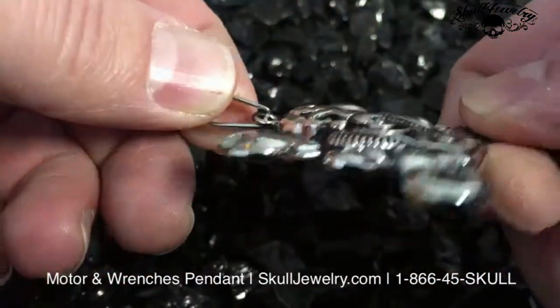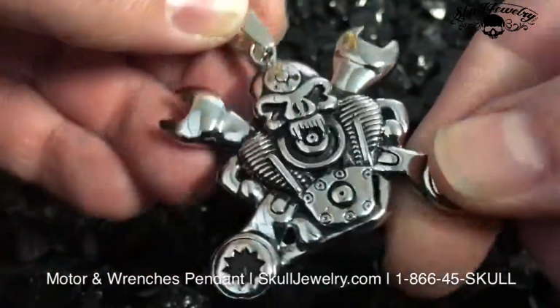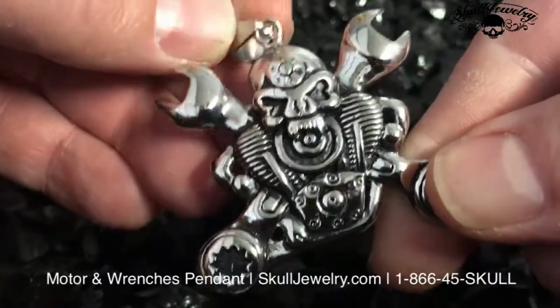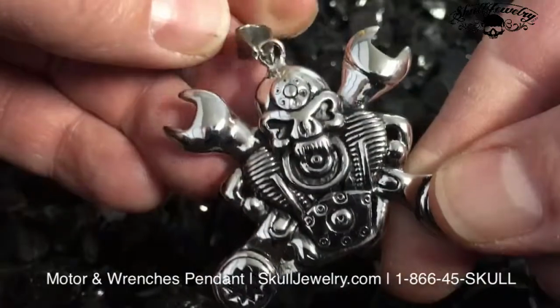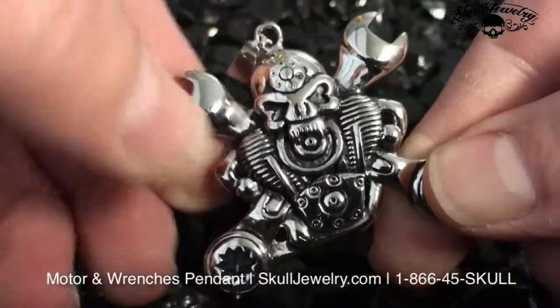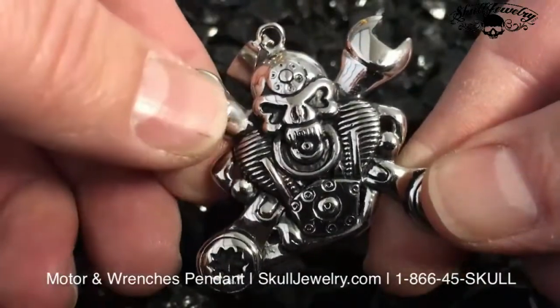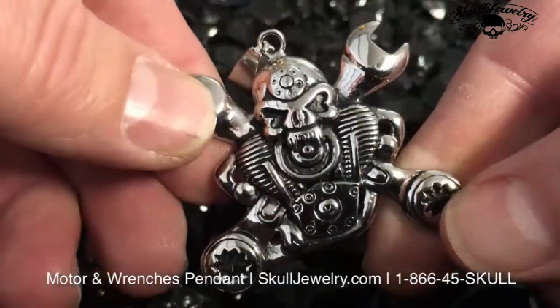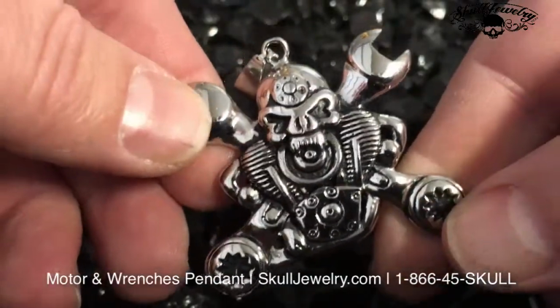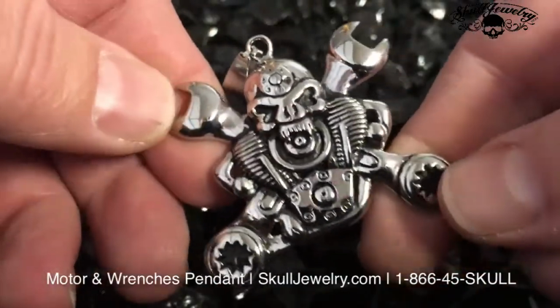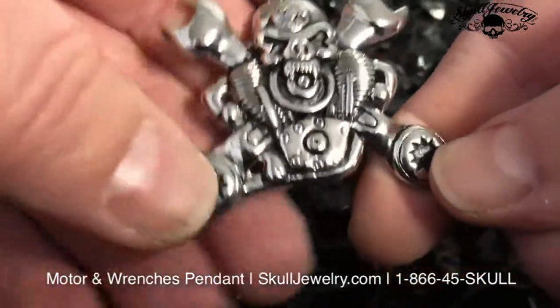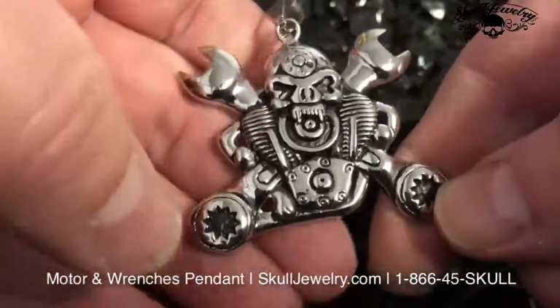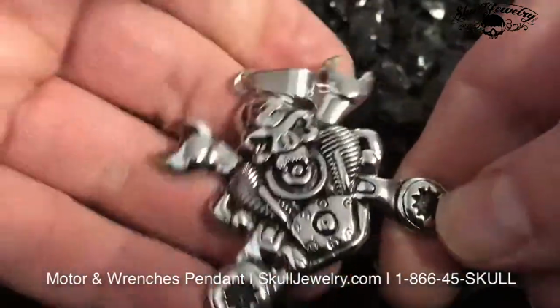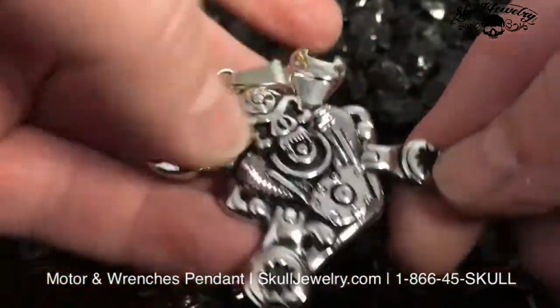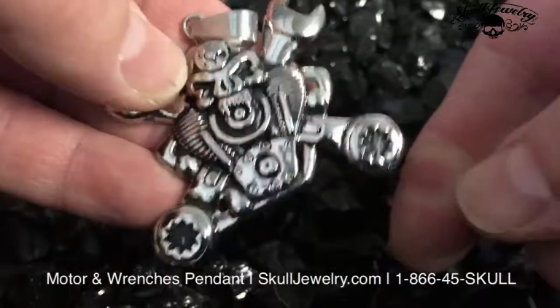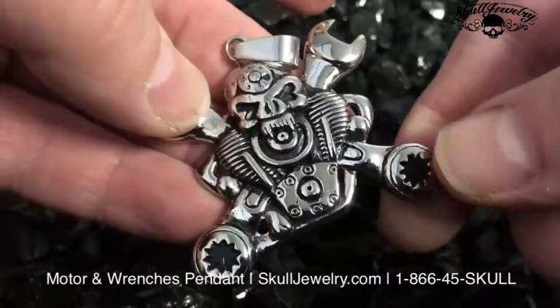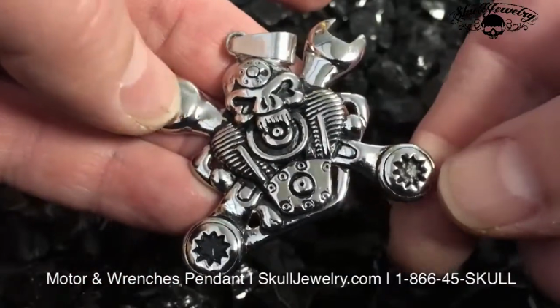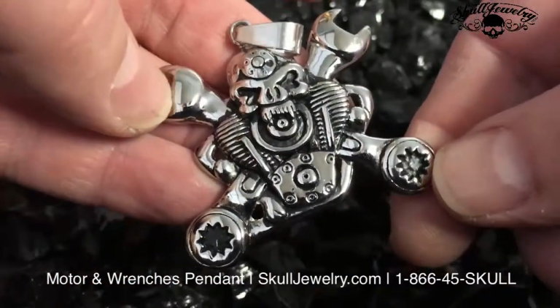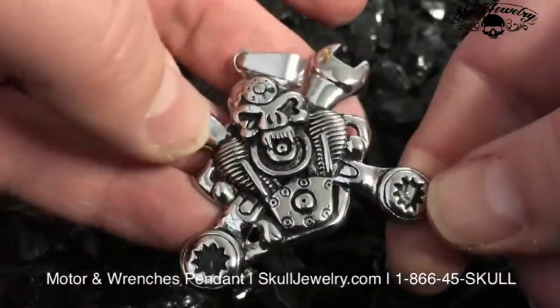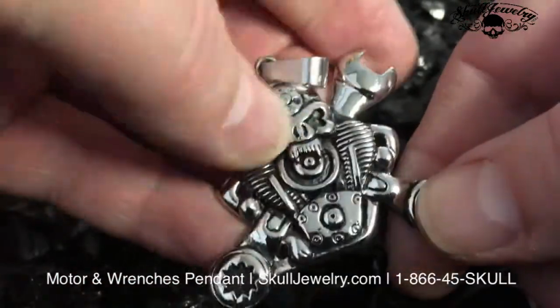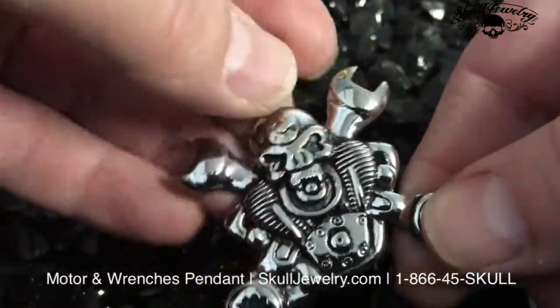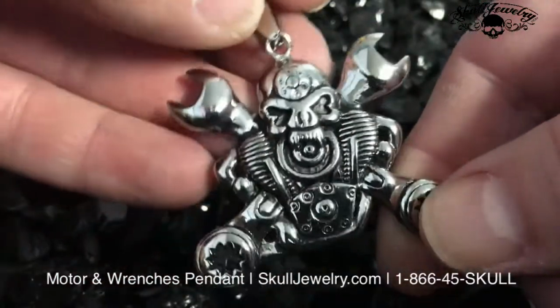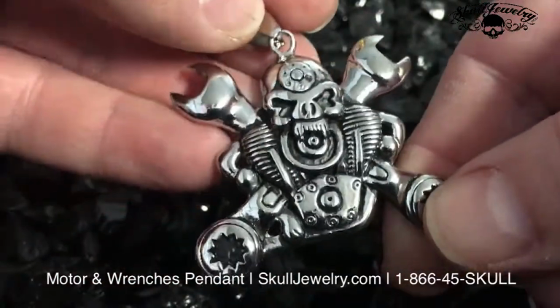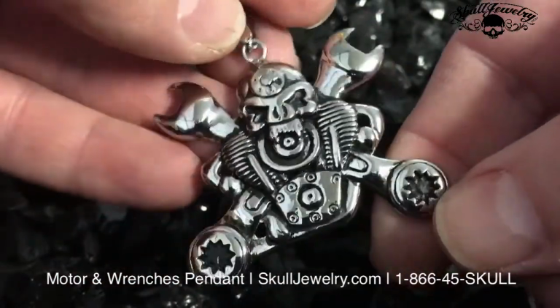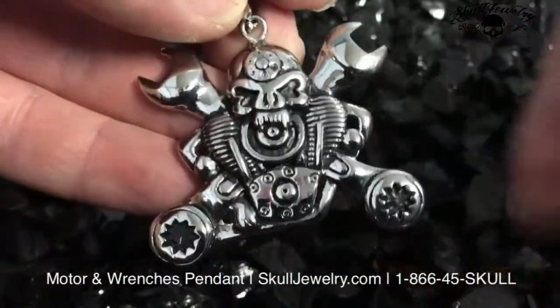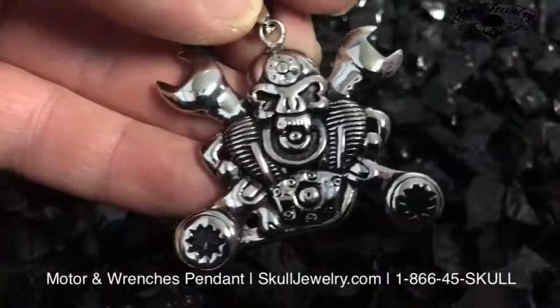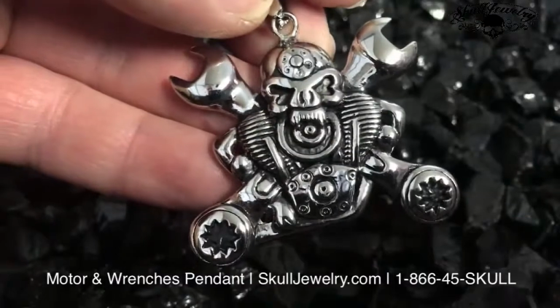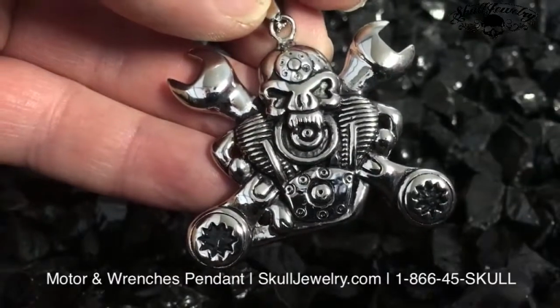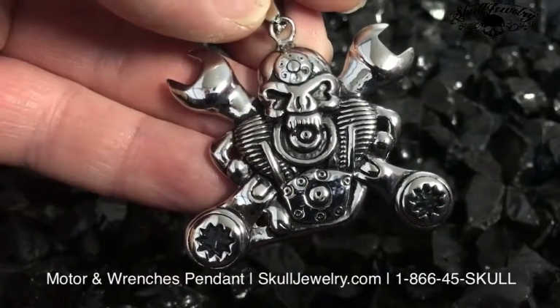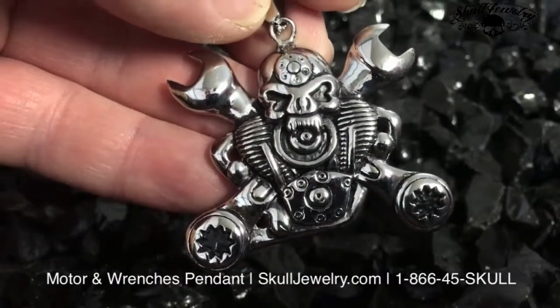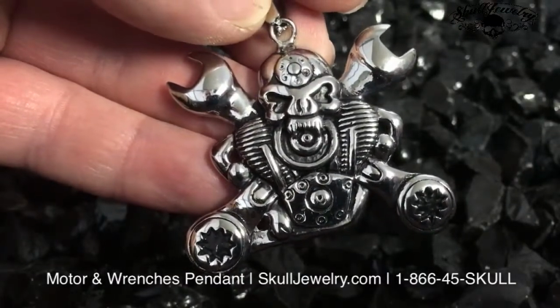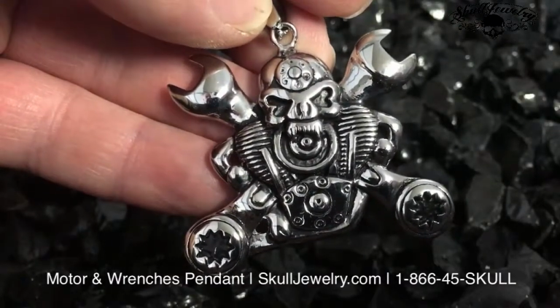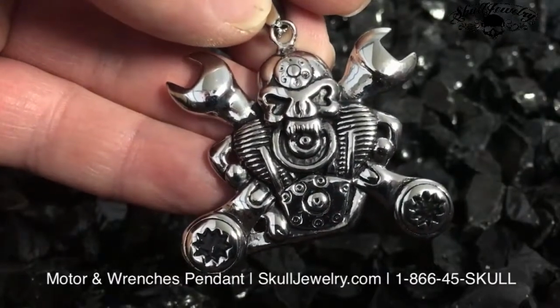This one's called Working Man at SkullJewelry.com. It's made of 3/16th L stainless steel, which means it's virtually impossible to break, it'll never tarnish, and you'll literally have this forever. Working Man pendant at SkullJewelry.com.